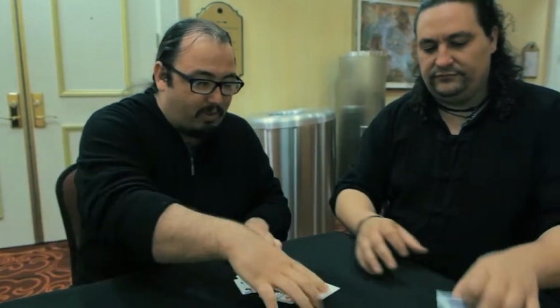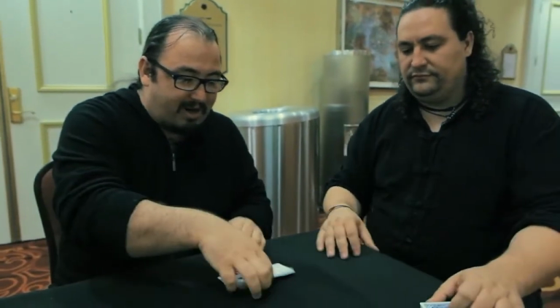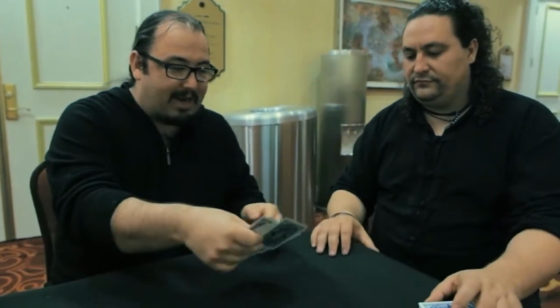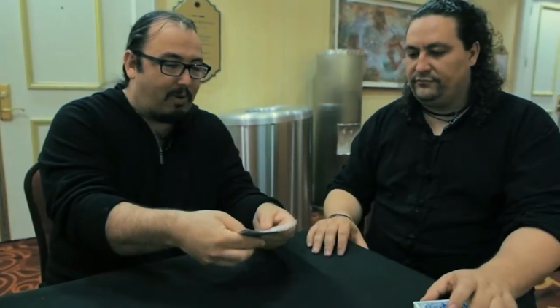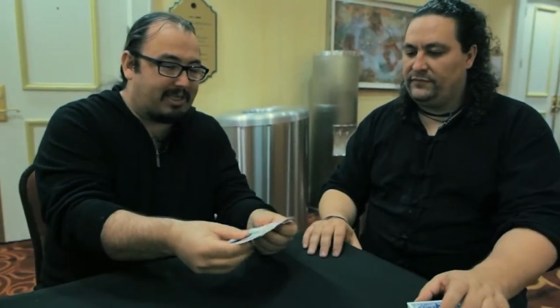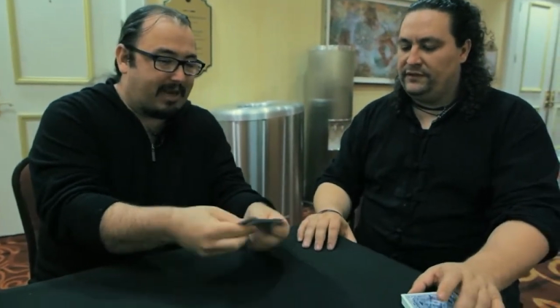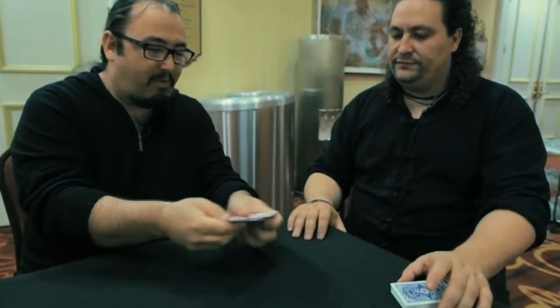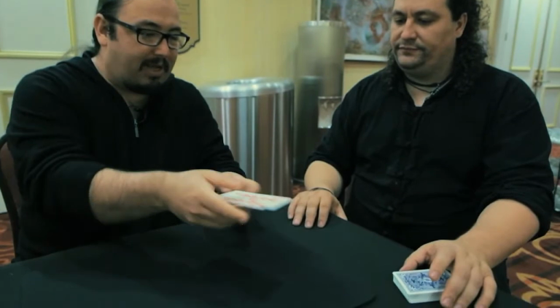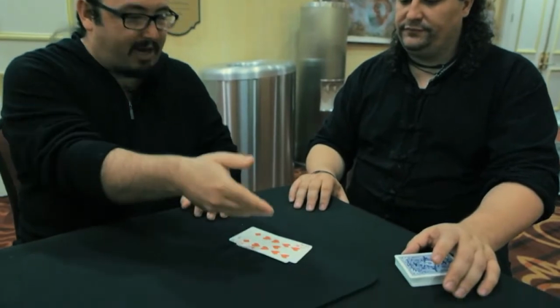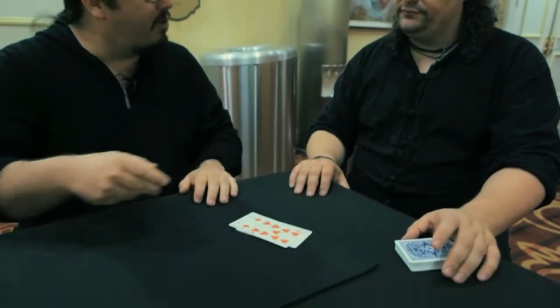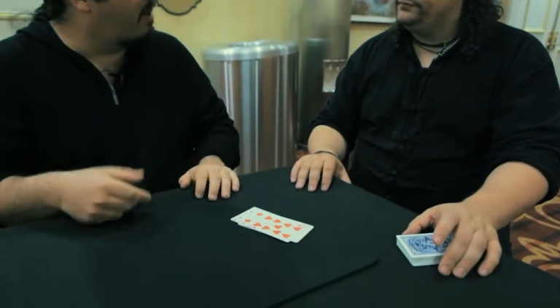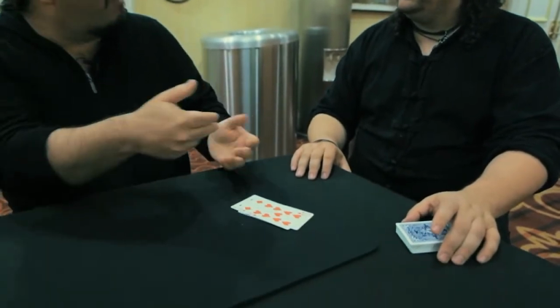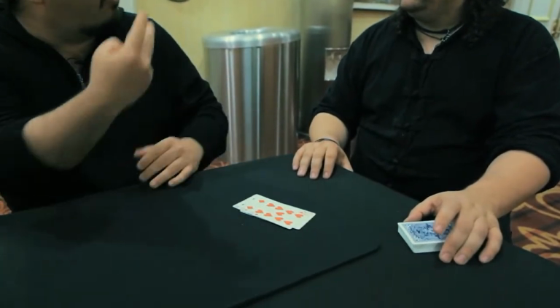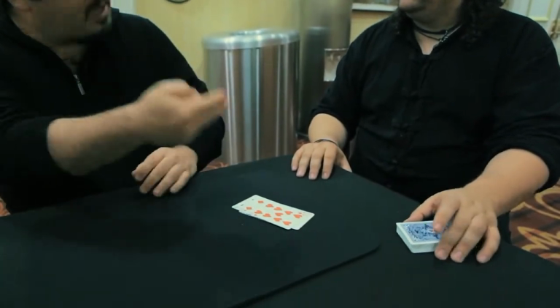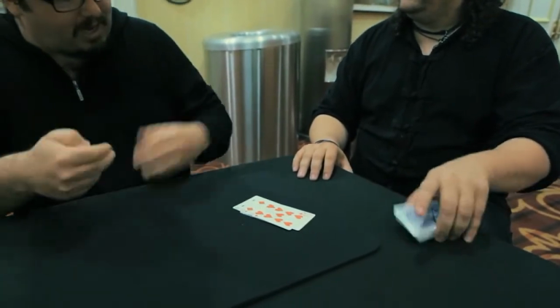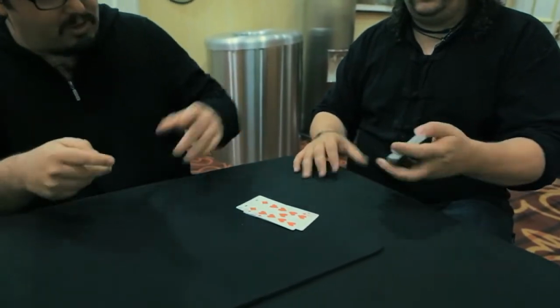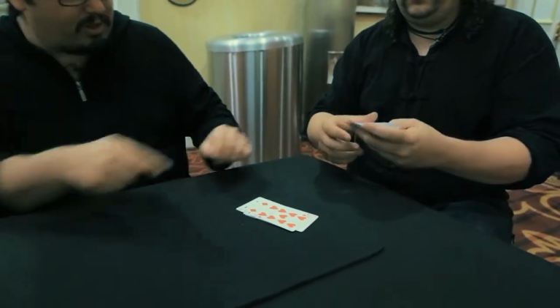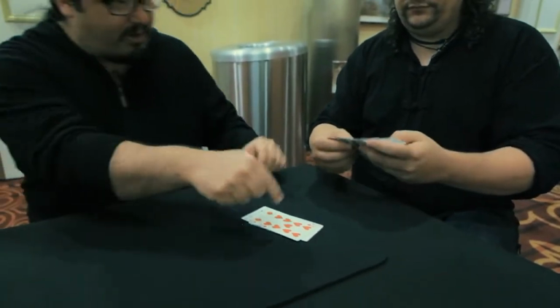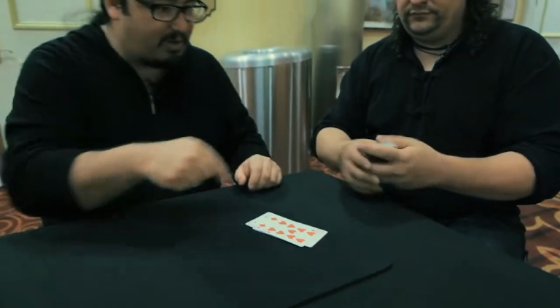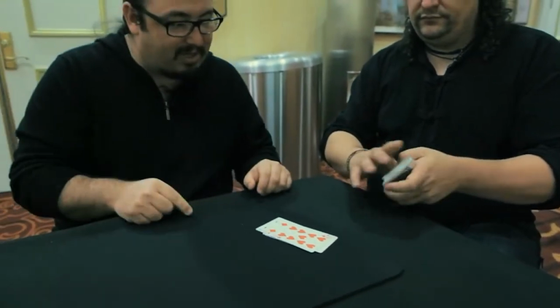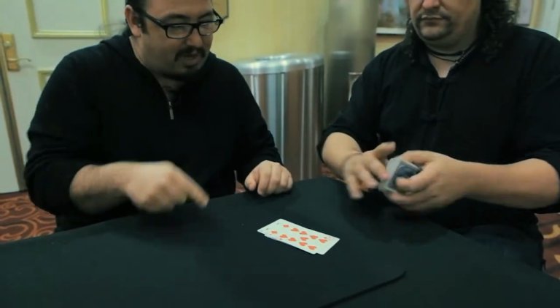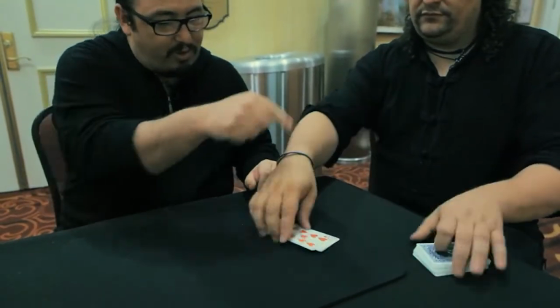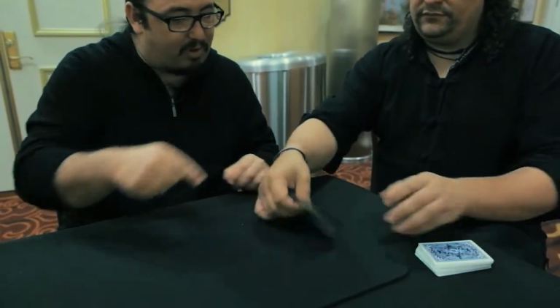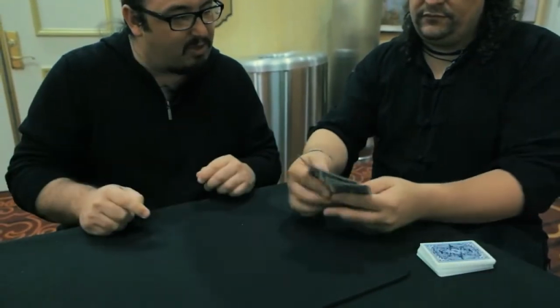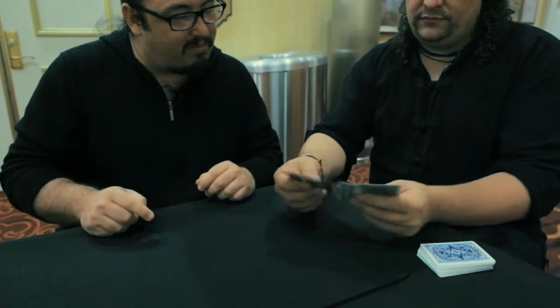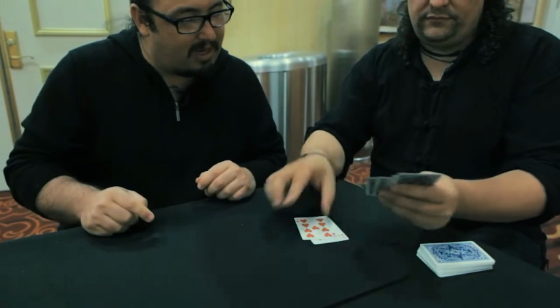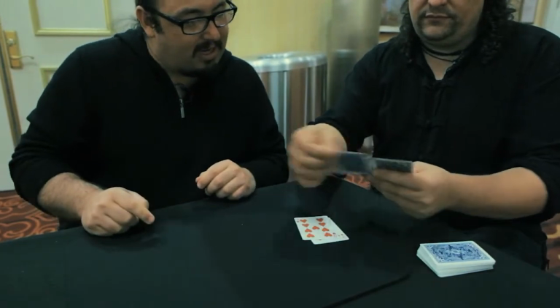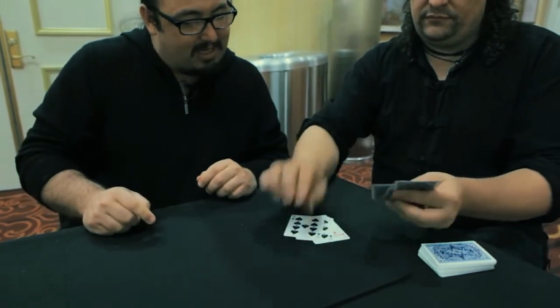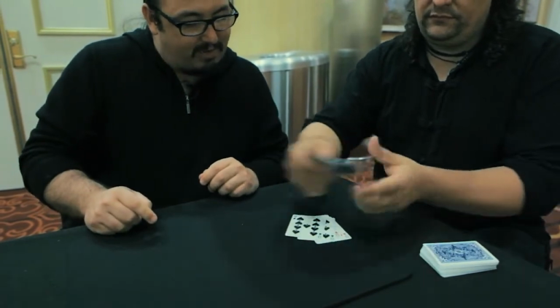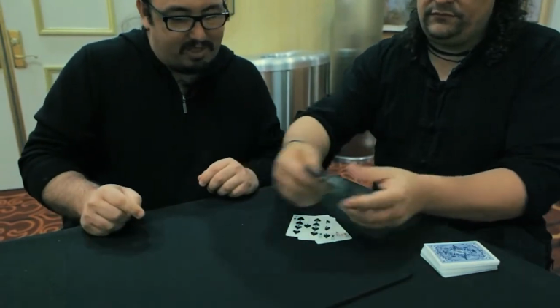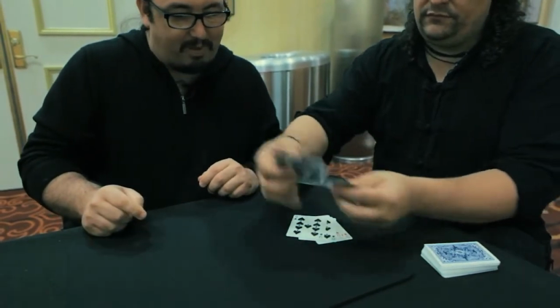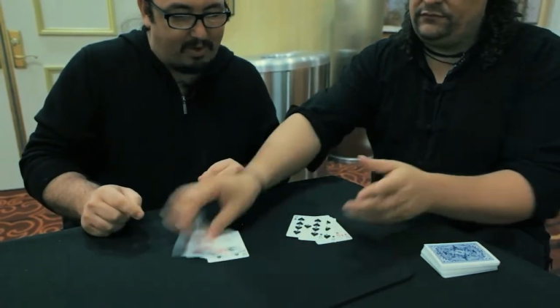We do this card and now some cards are for me and some are for you. Give me two red and two black — from here. Two red and two black for you, two red and two black for me. This is for you, this is for me, okay?